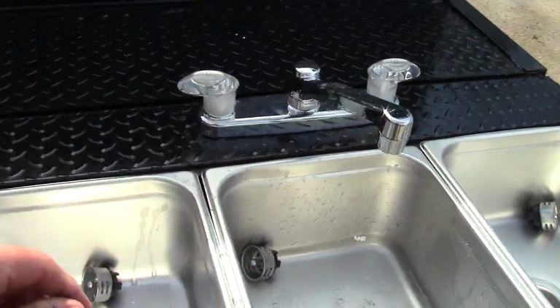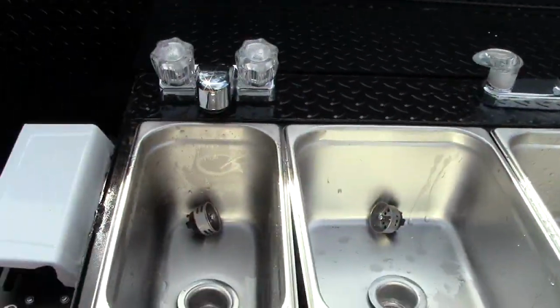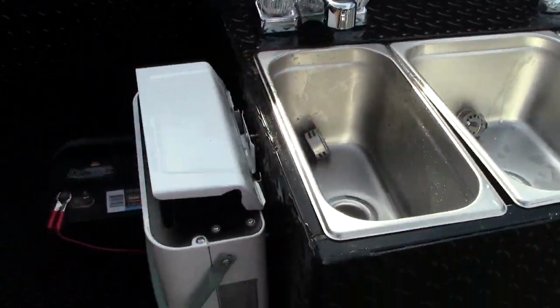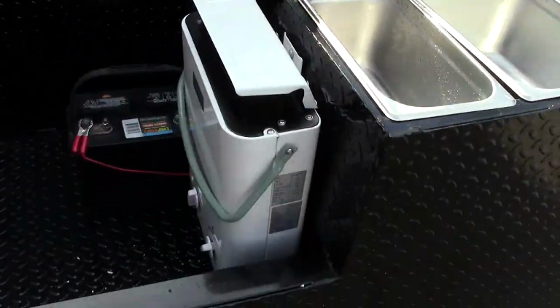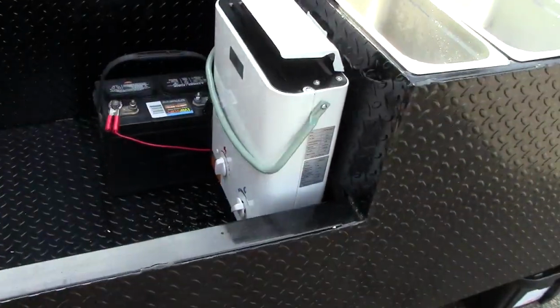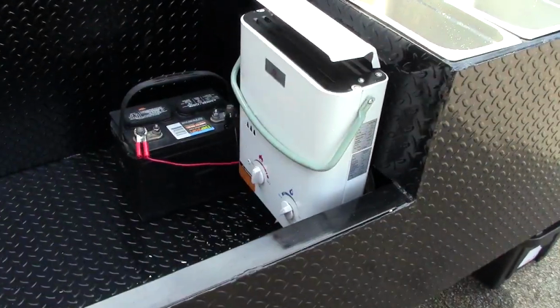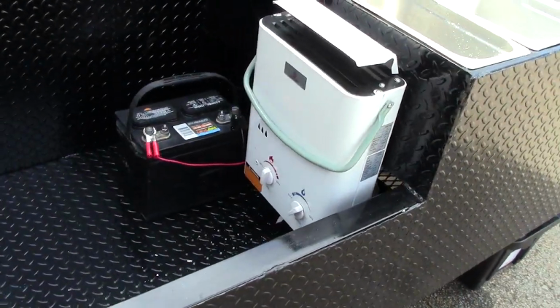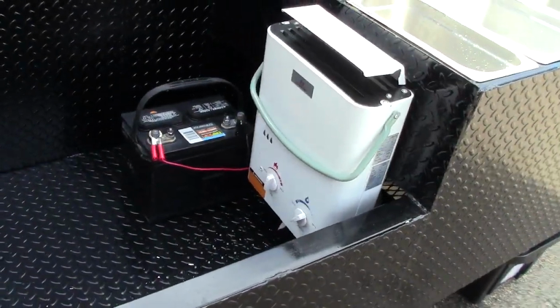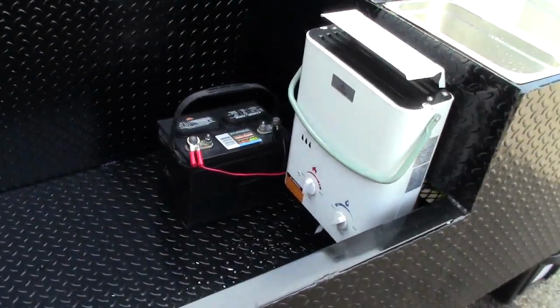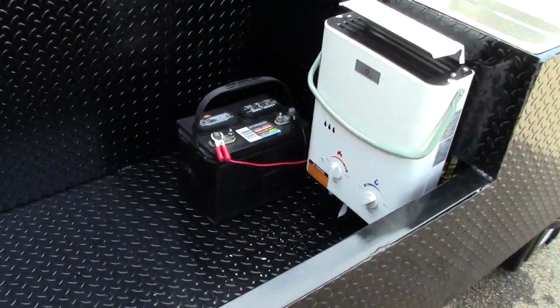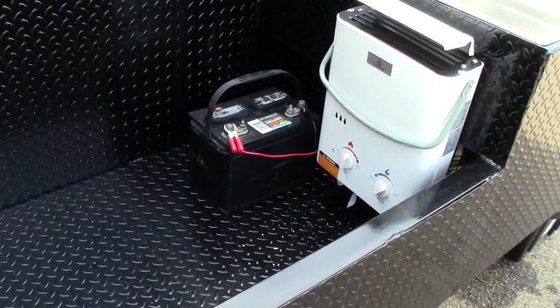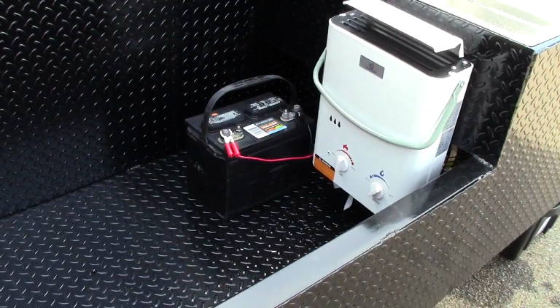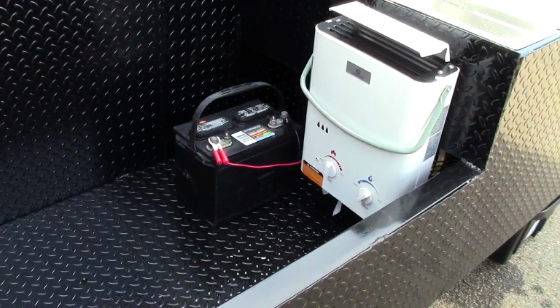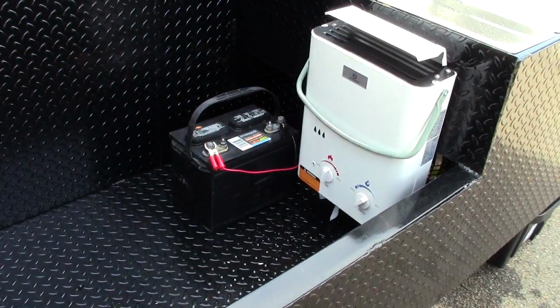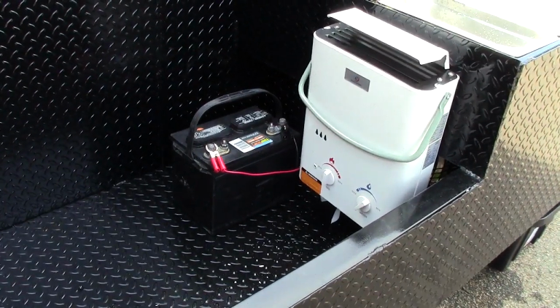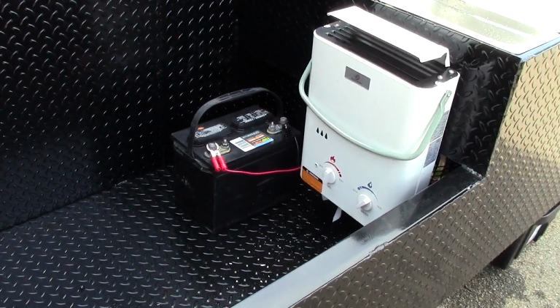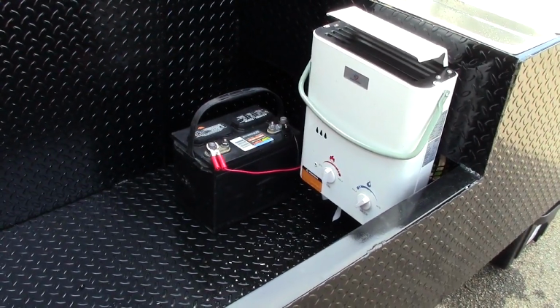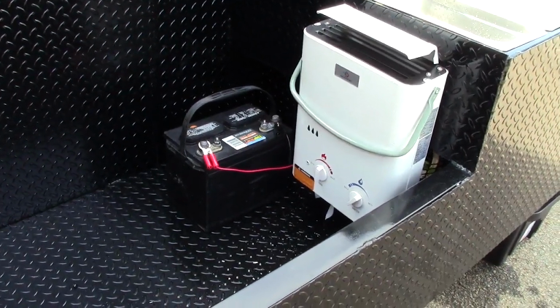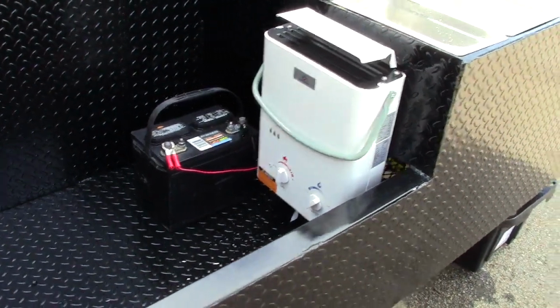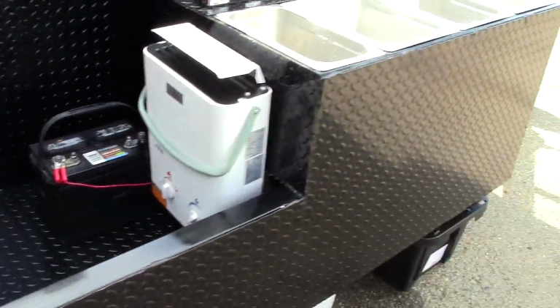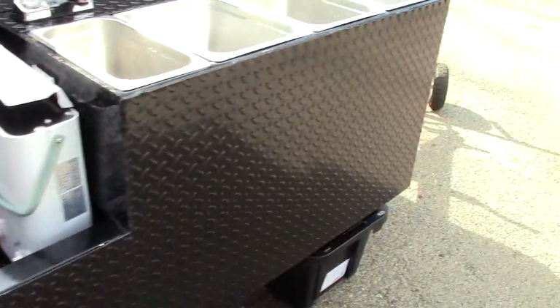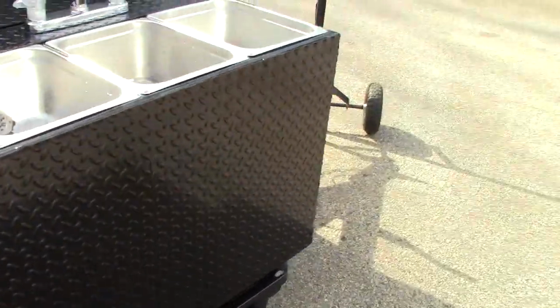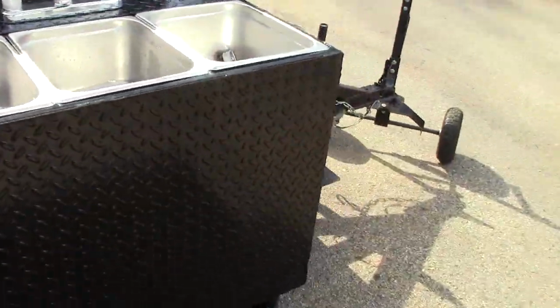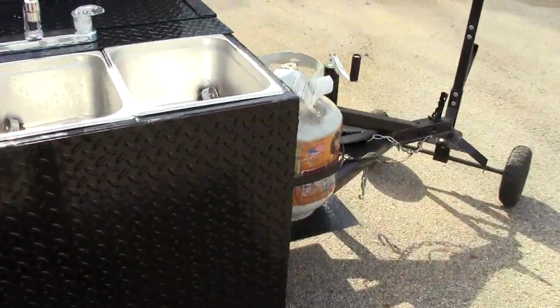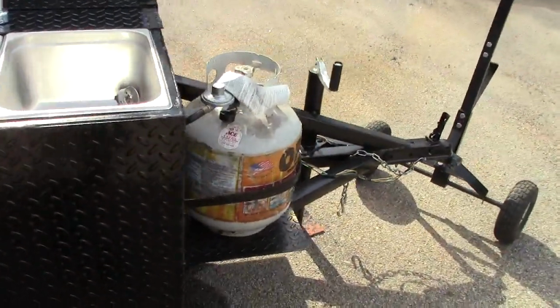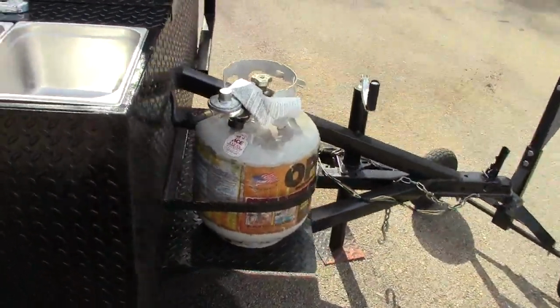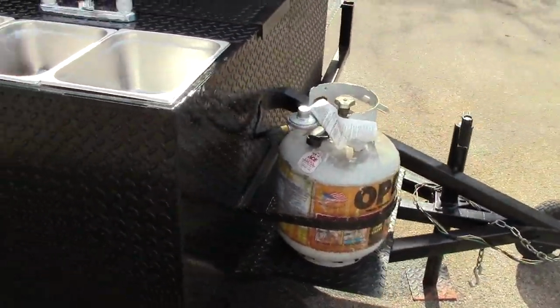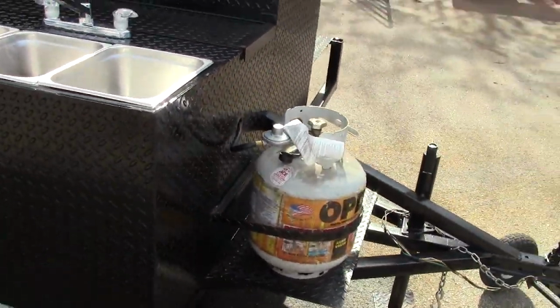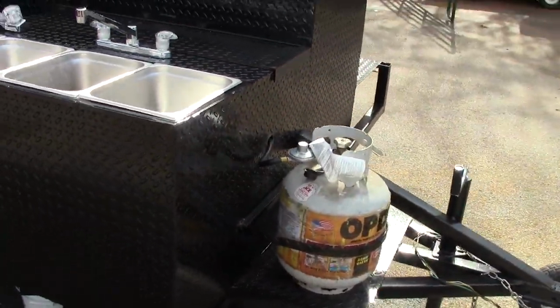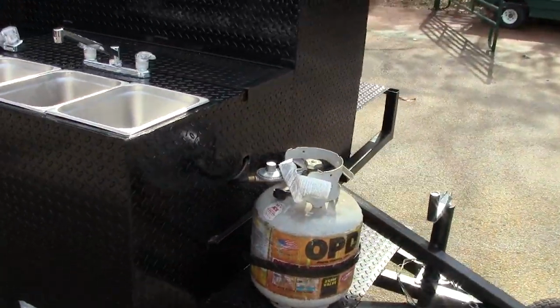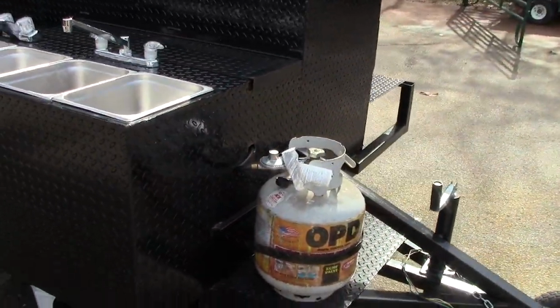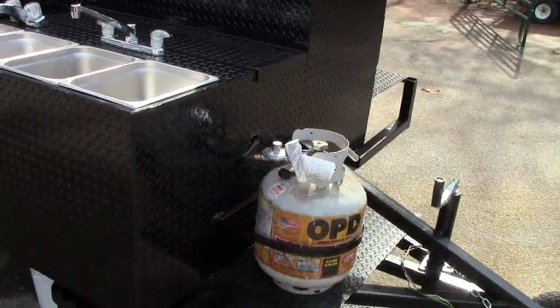And then it automatically shuts off. You supply your own battery — any 12-volt battery, it's a 12-volt system. You supply your own propane tank. You can get them from Ace, Home Depot, or Lowe's.